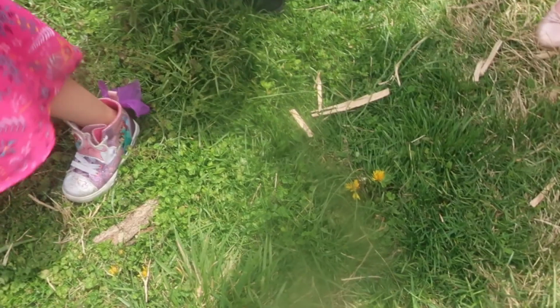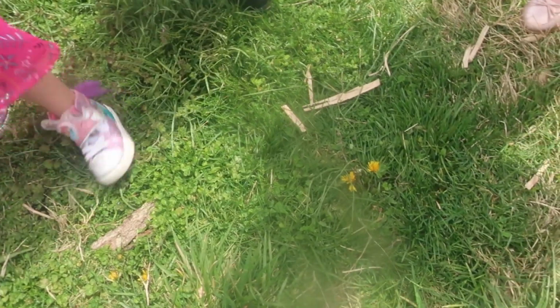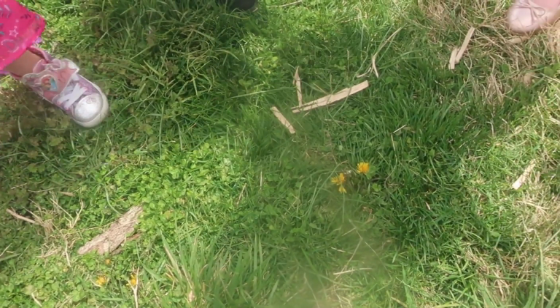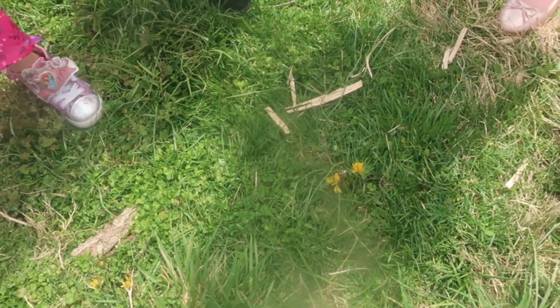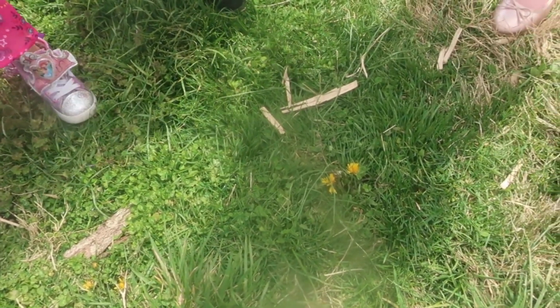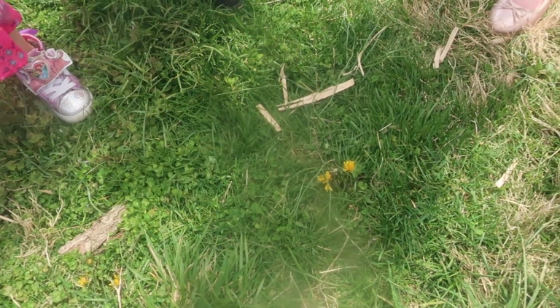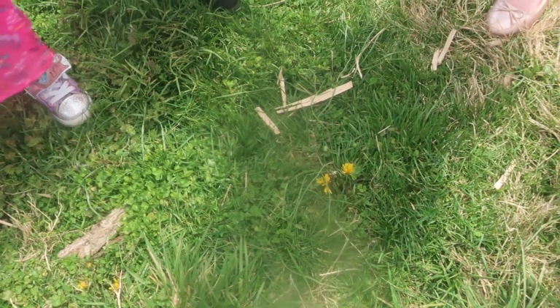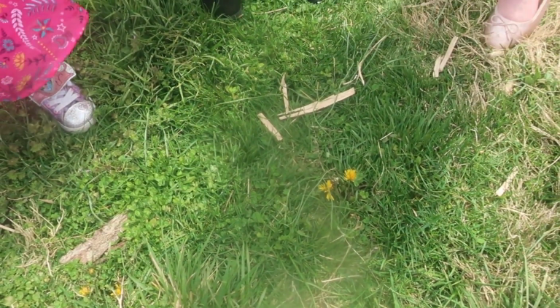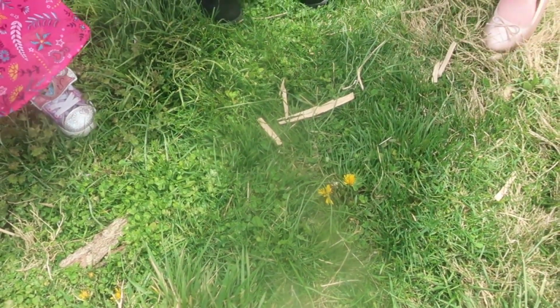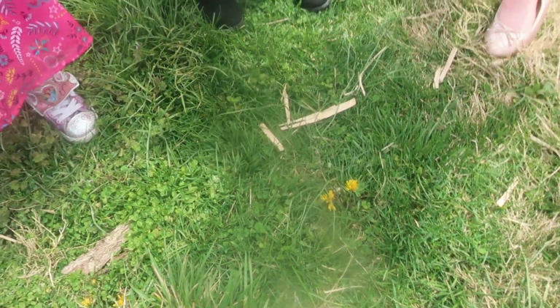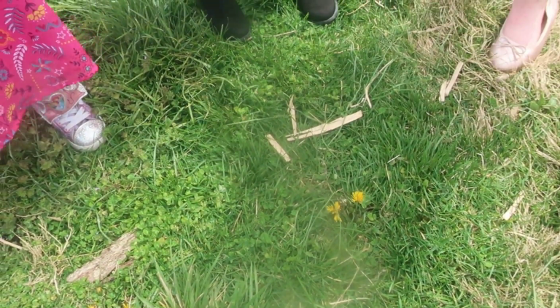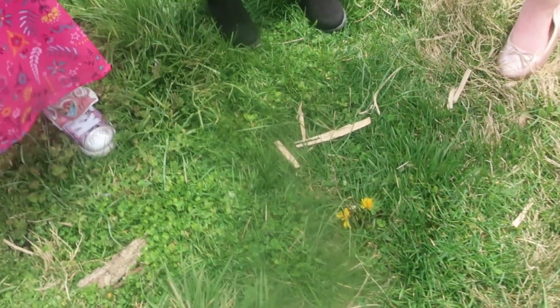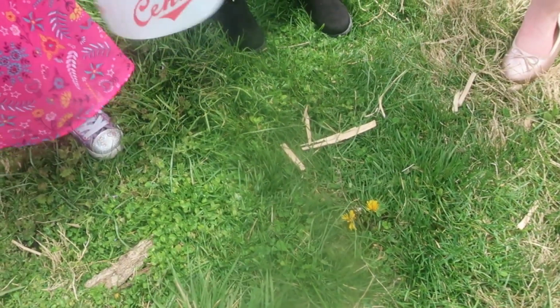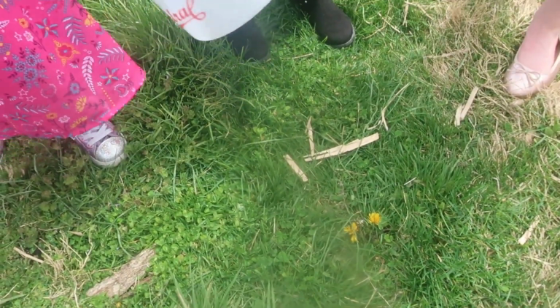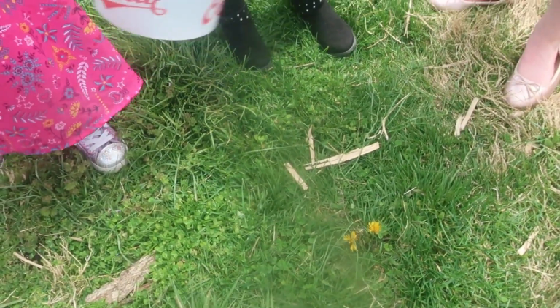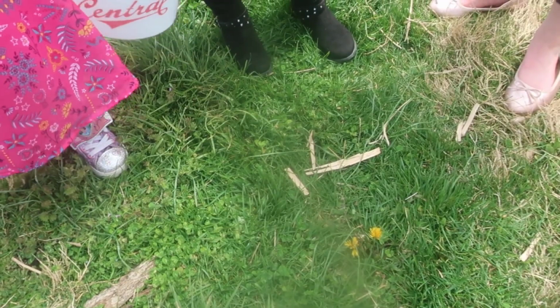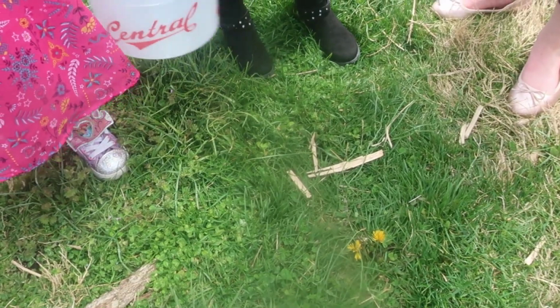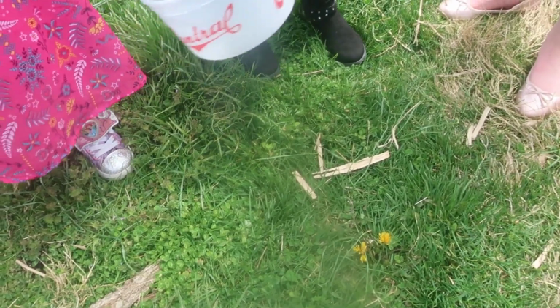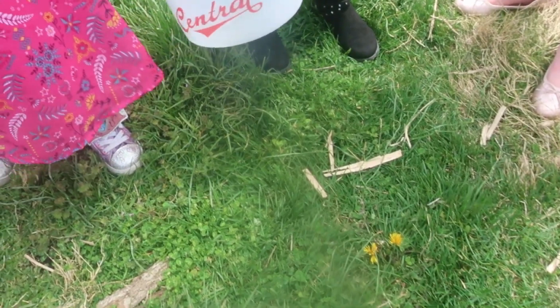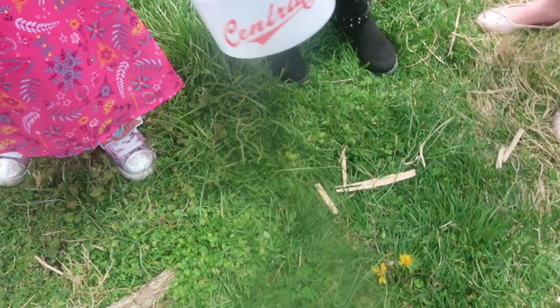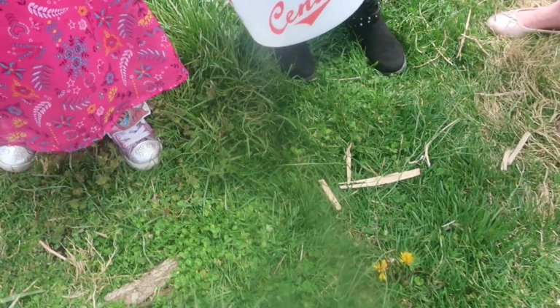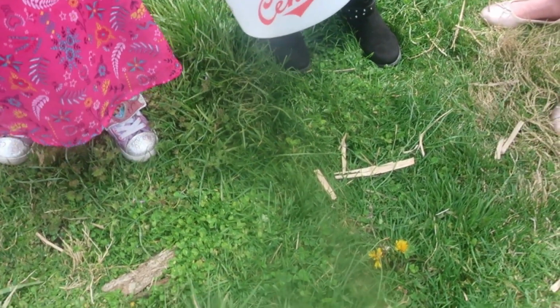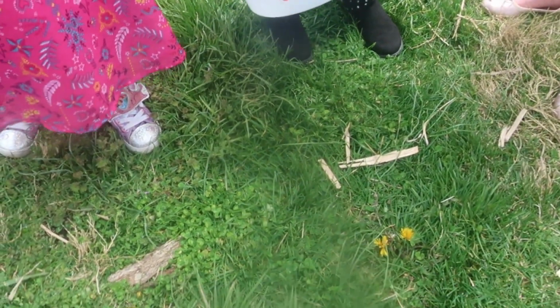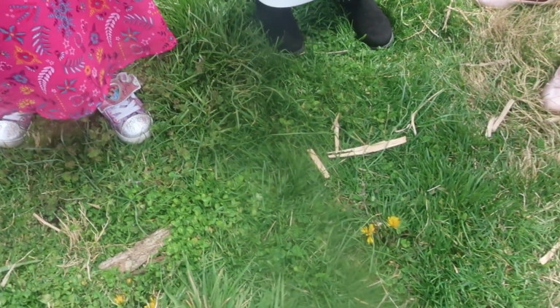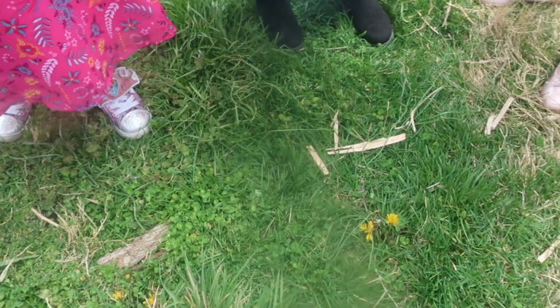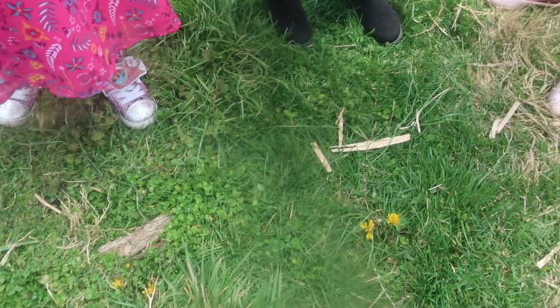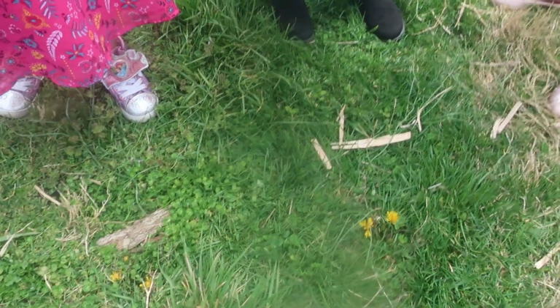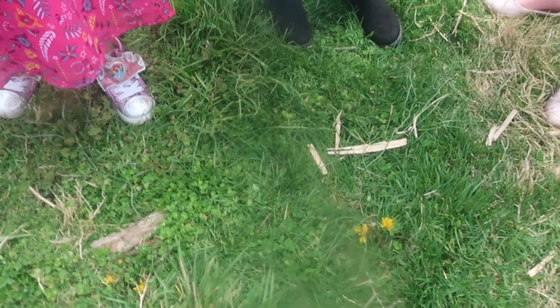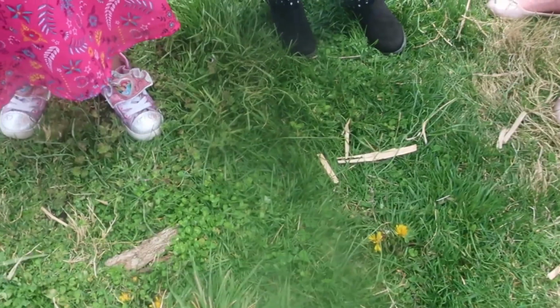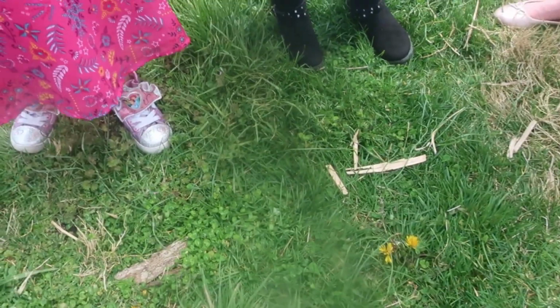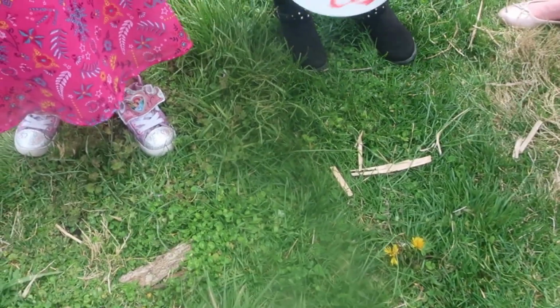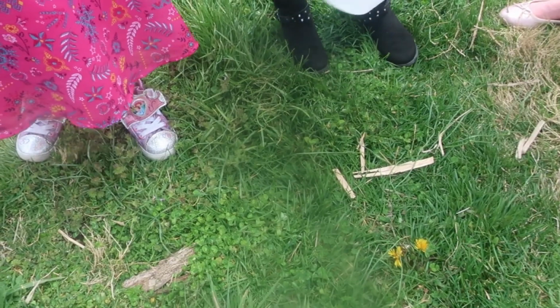Dandelions are those little yellow ones and we just want the flower part. I guess pick all of it and then we'll pick them off, but we only need the yellow part to make the jelly.